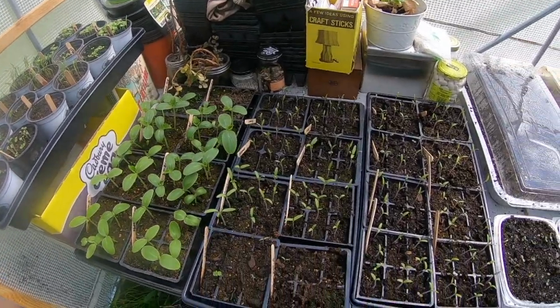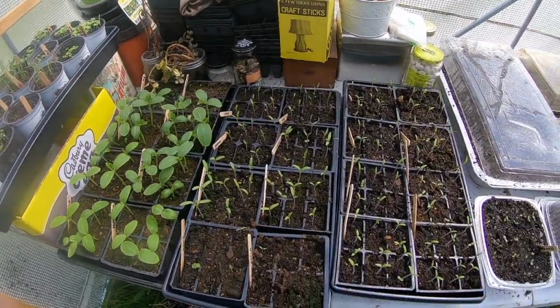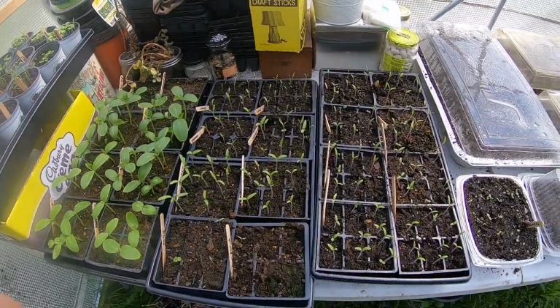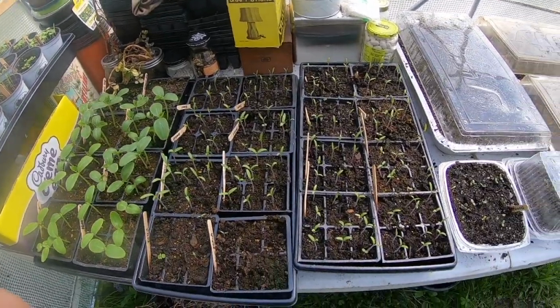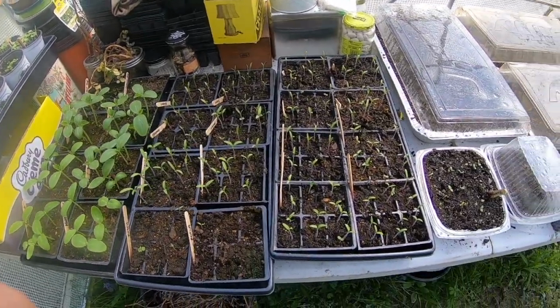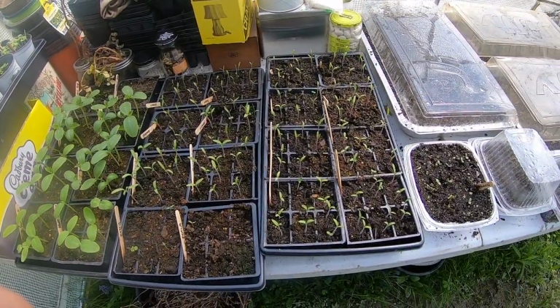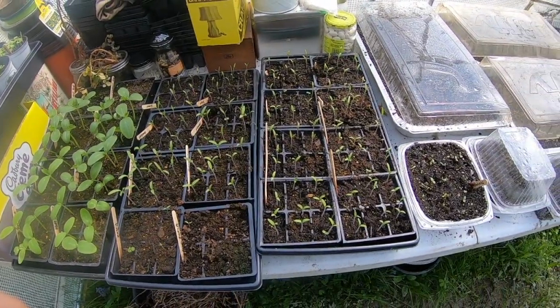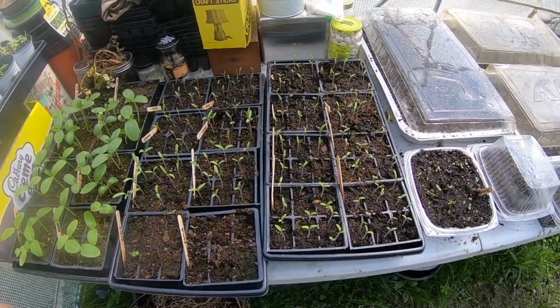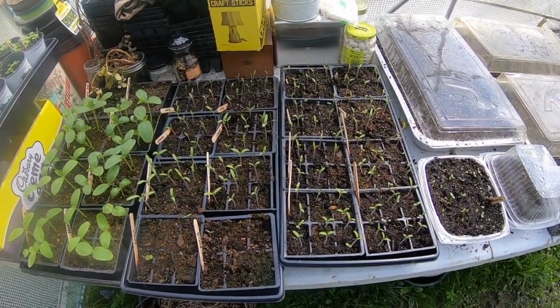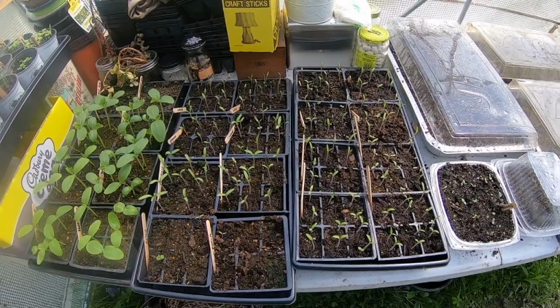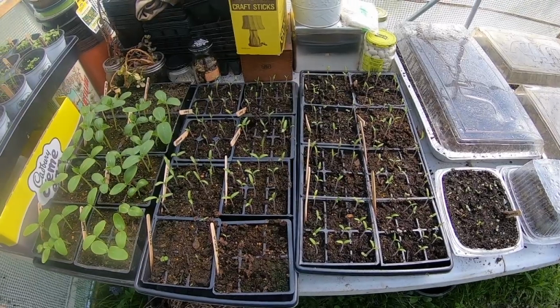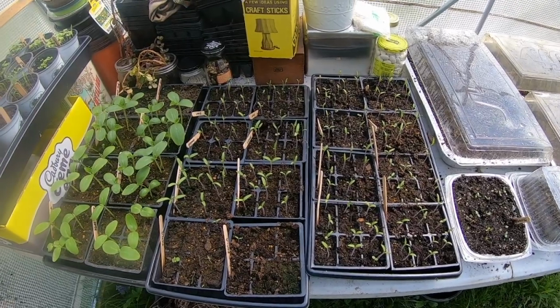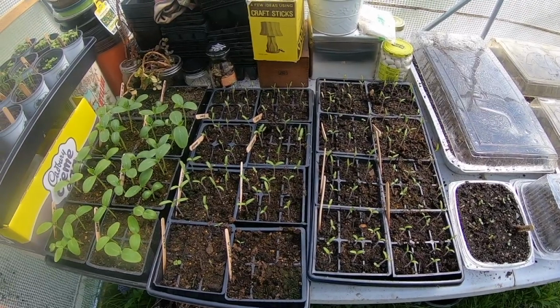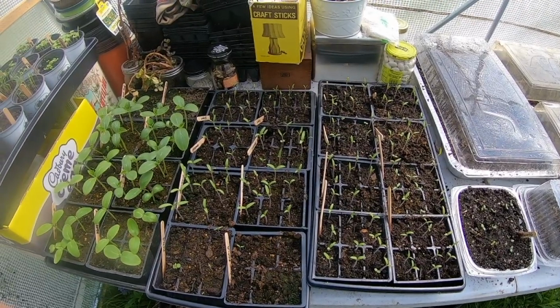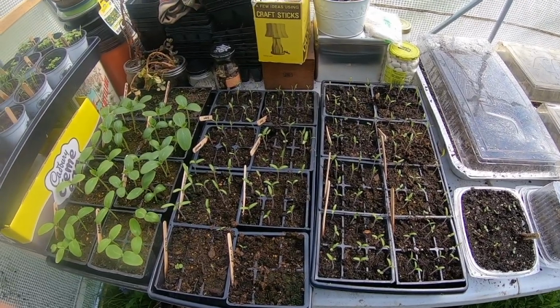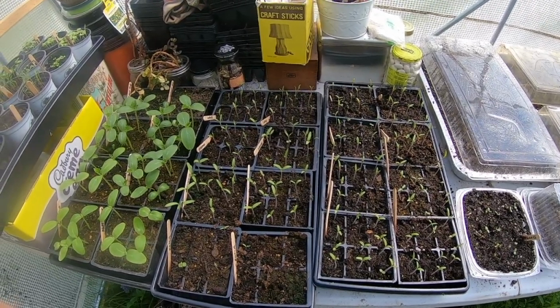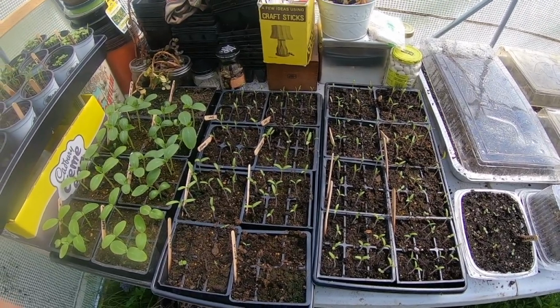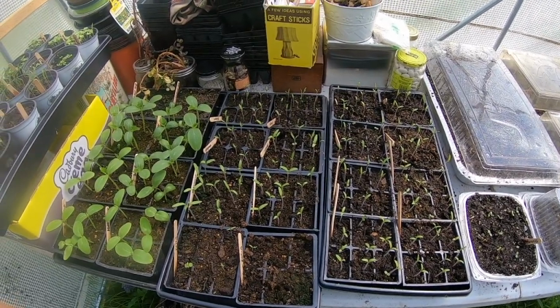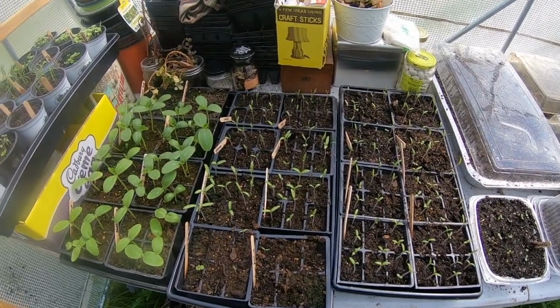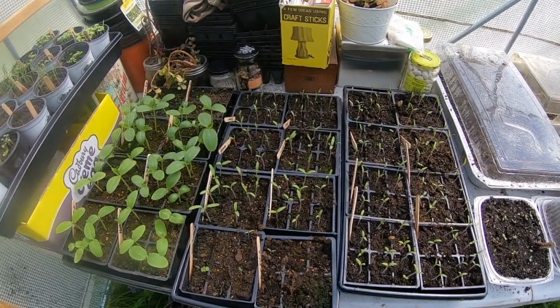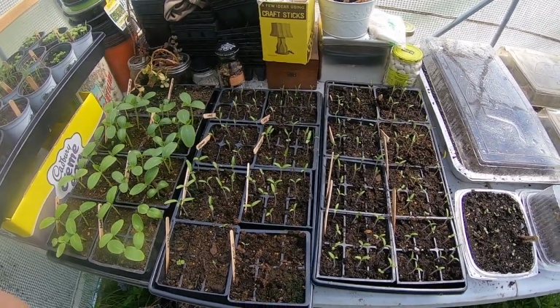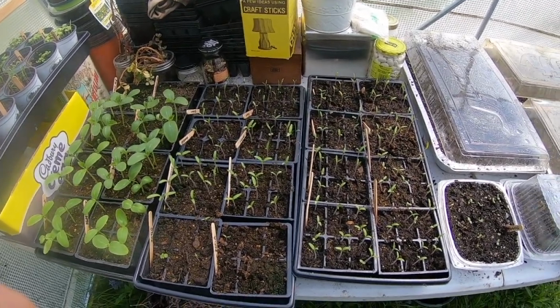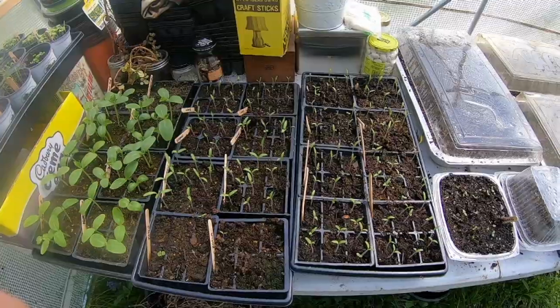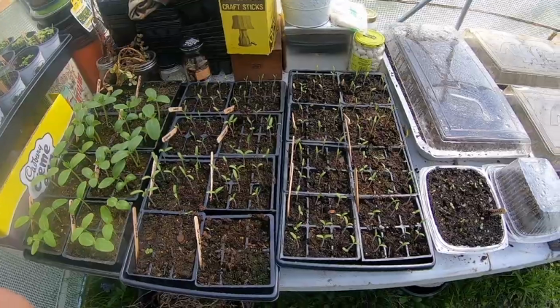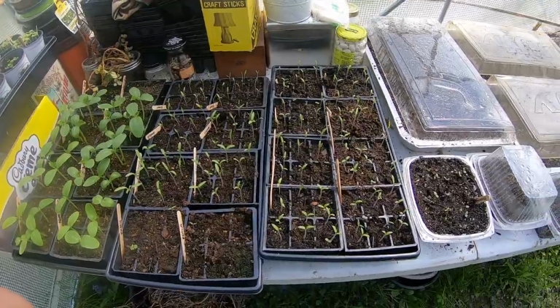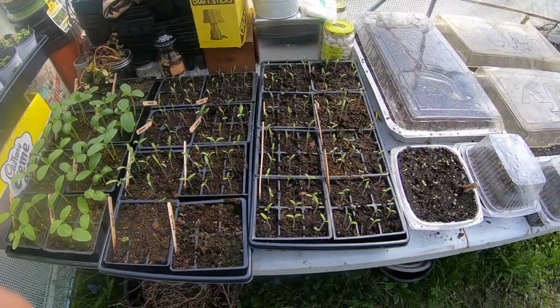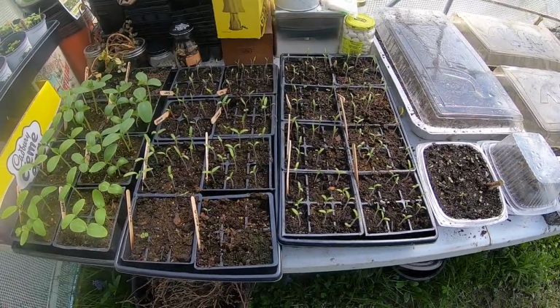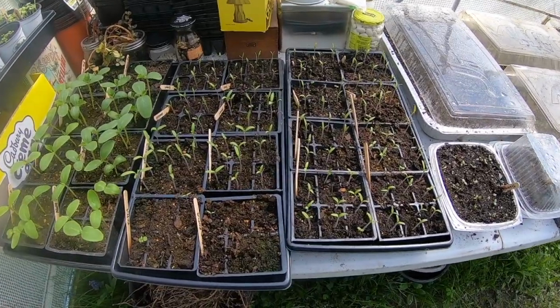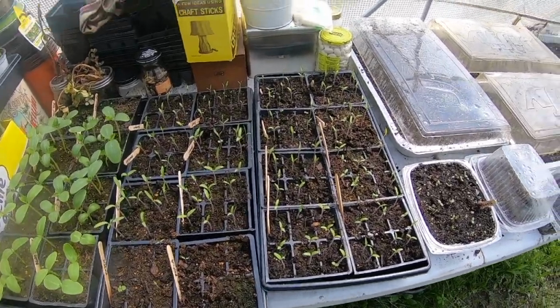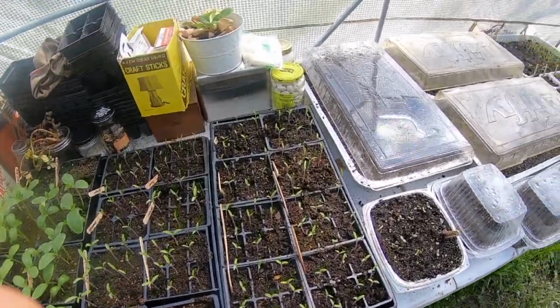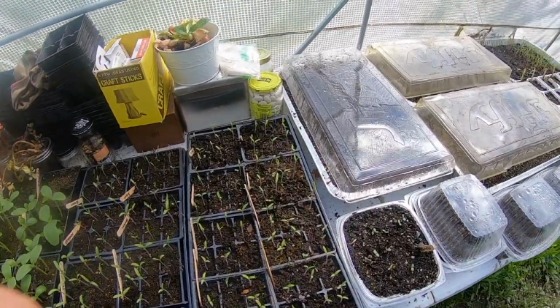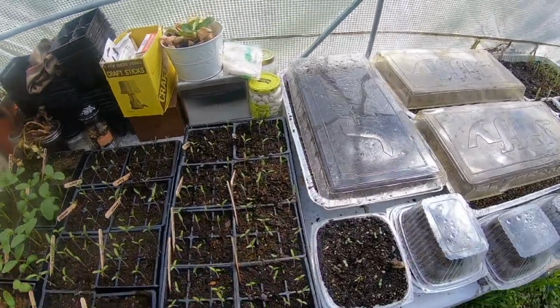These are all my tomatoes. They're looking very, very small right now, but I only planted them about a week and a half ago, so I guess they look good for the time being. And I'm in no rush to get them into the ground.